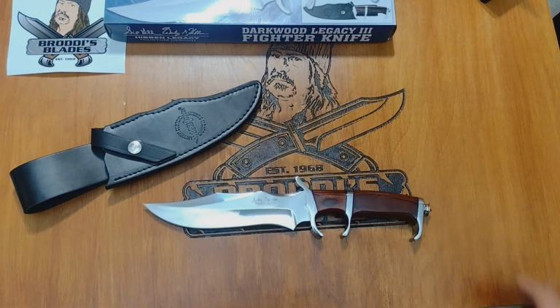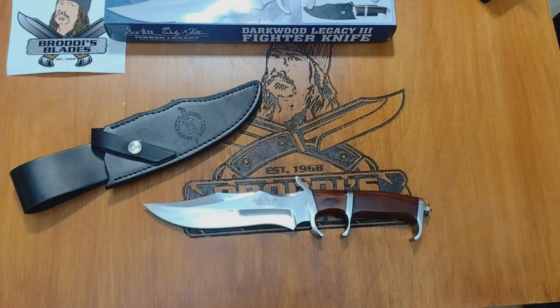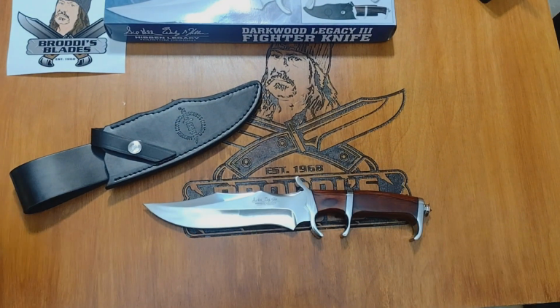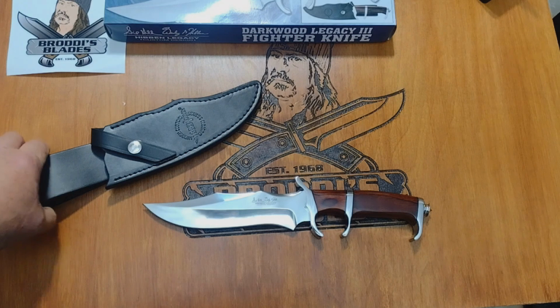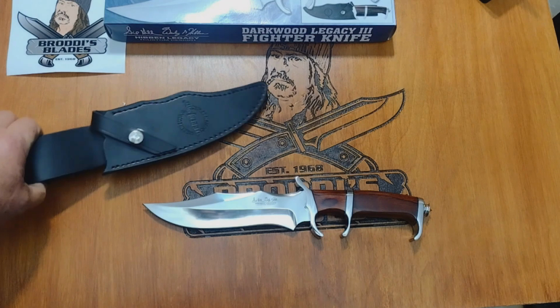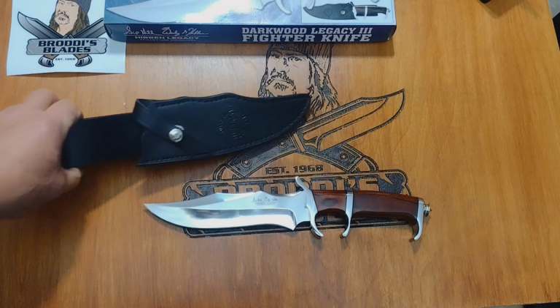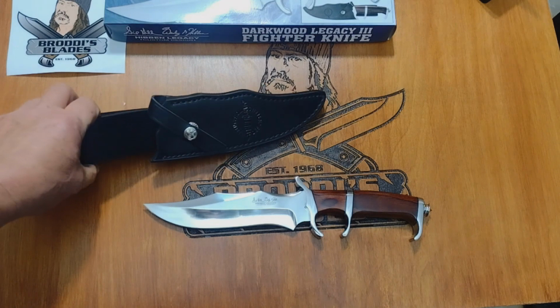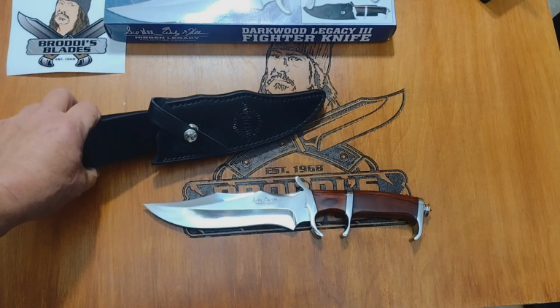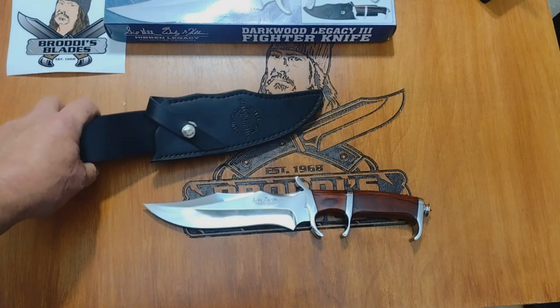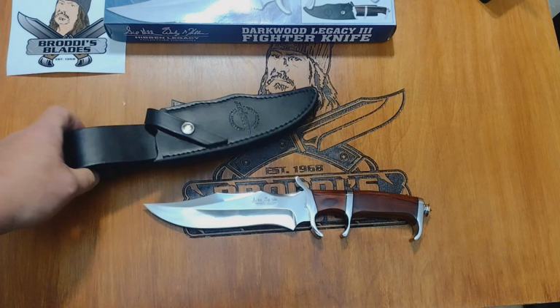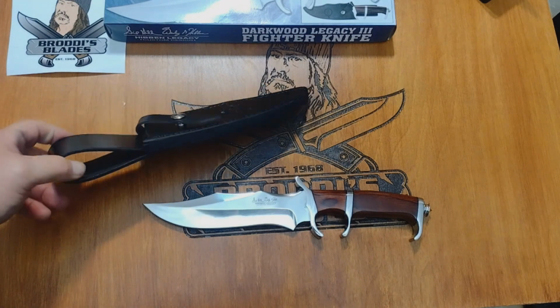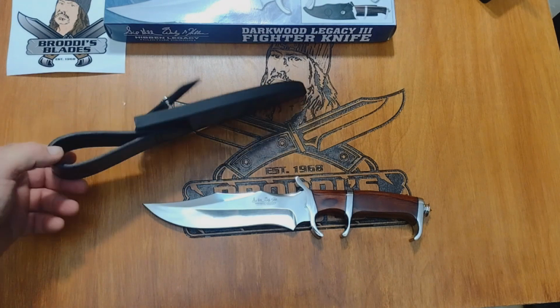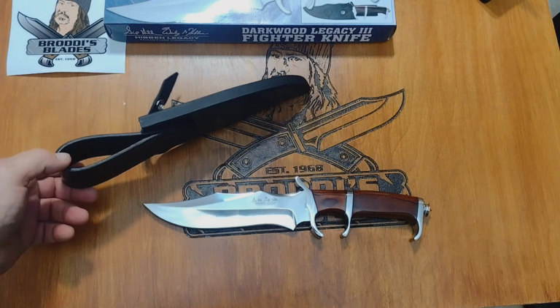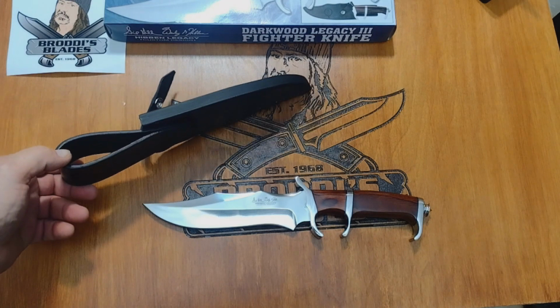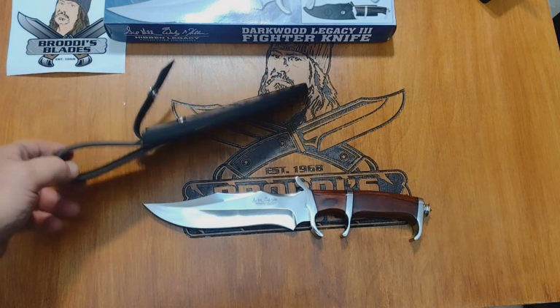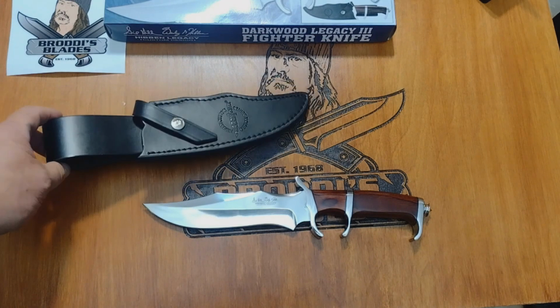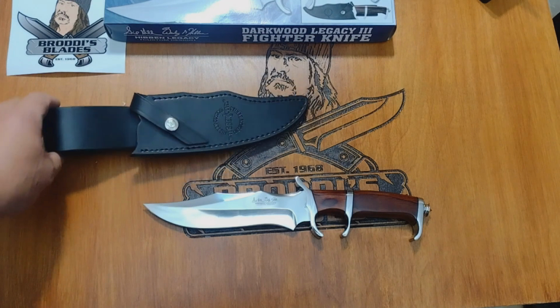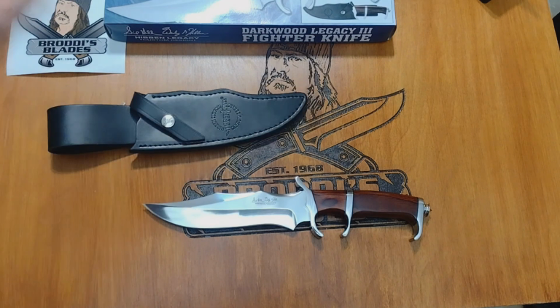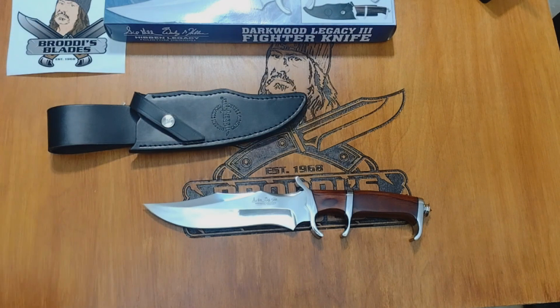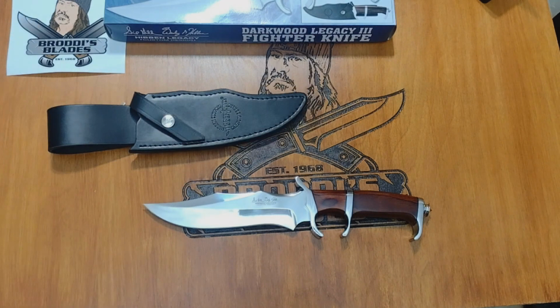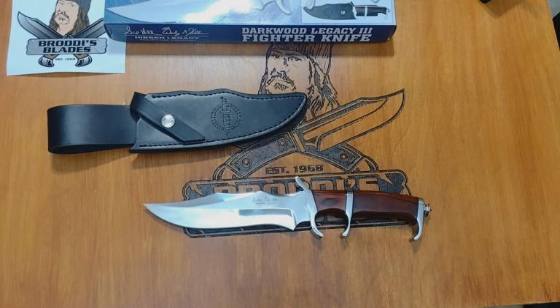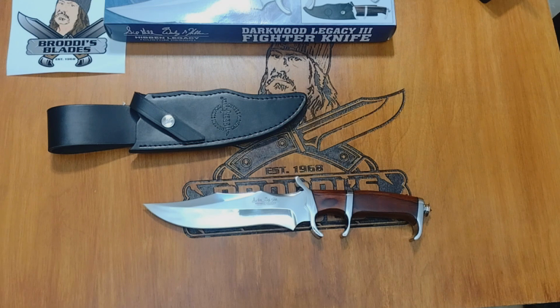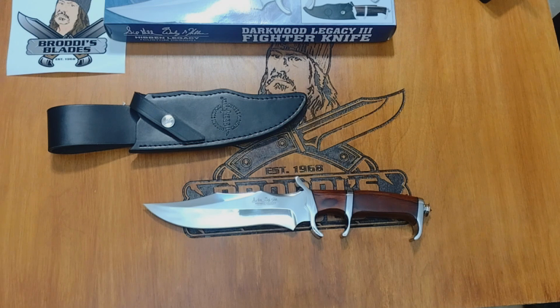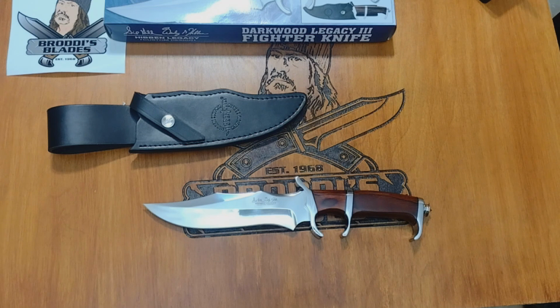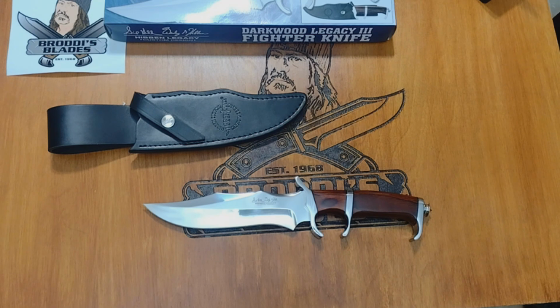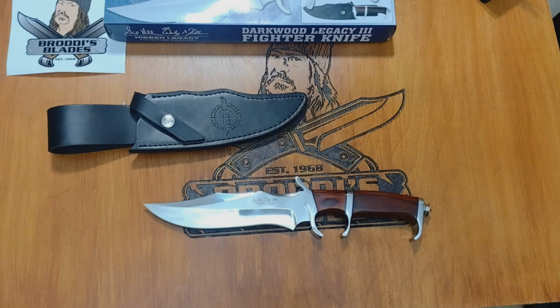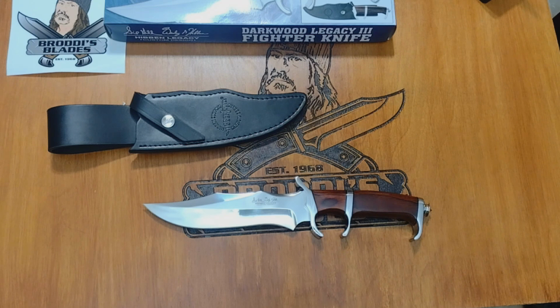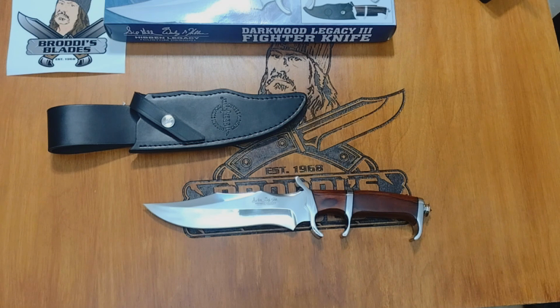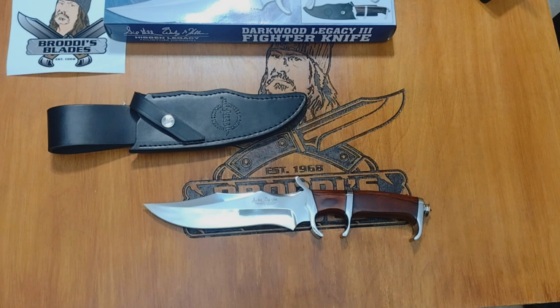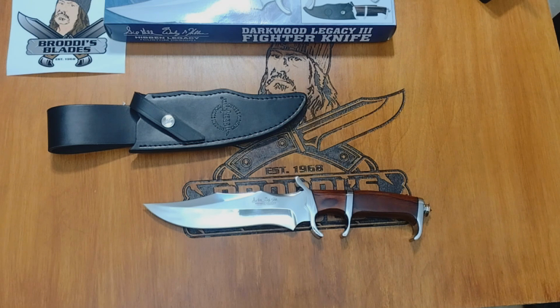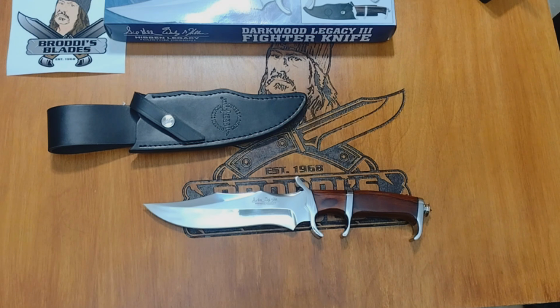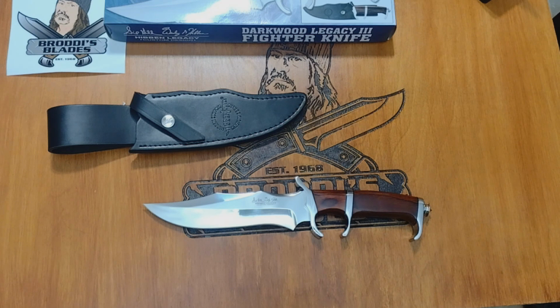Yeah, it sure is pretty. All right people, until next knife, I'll see you later.